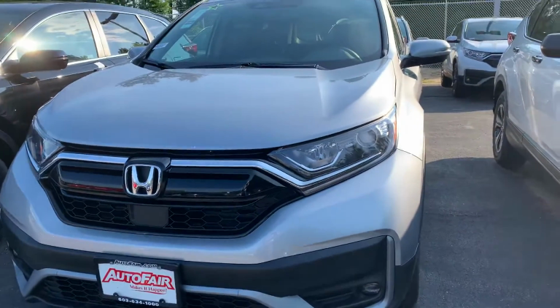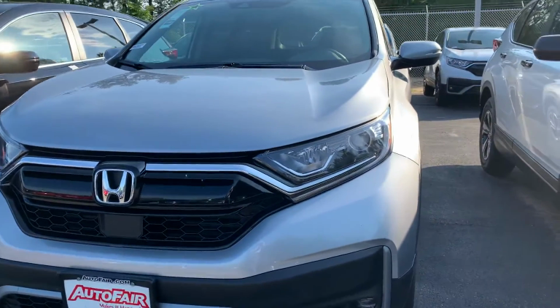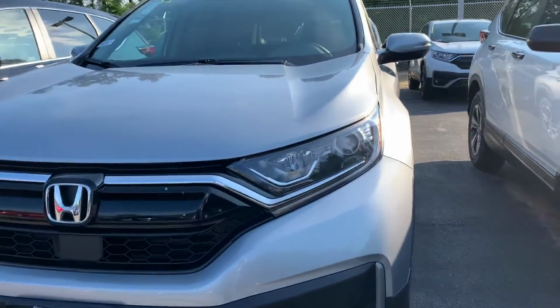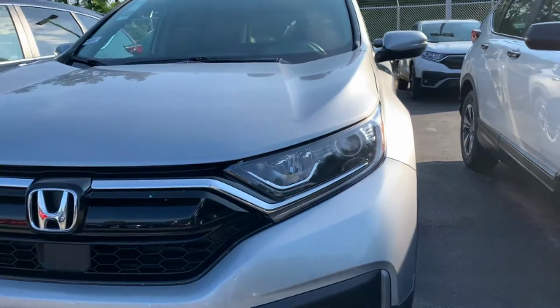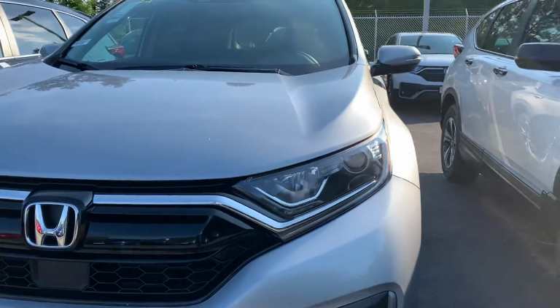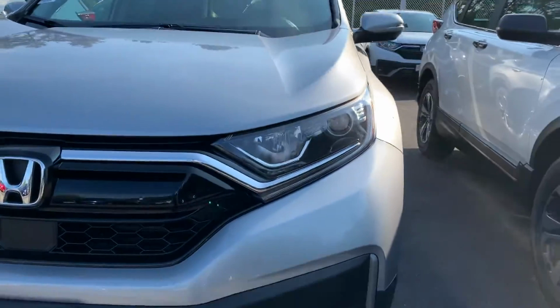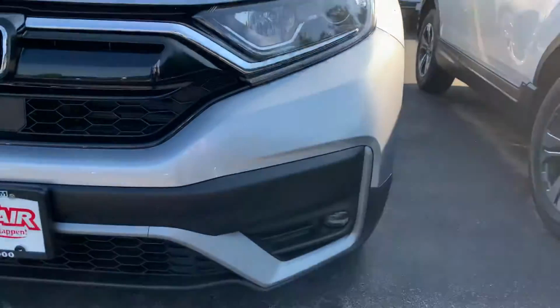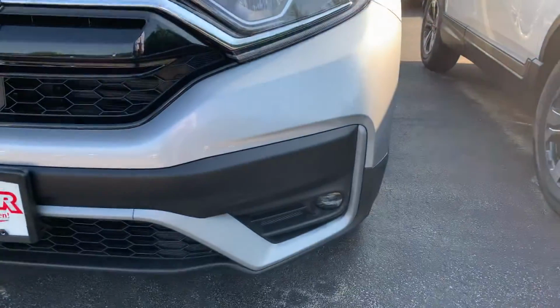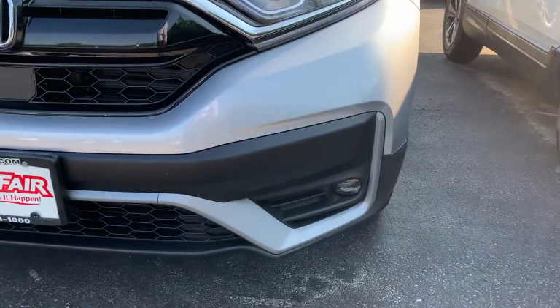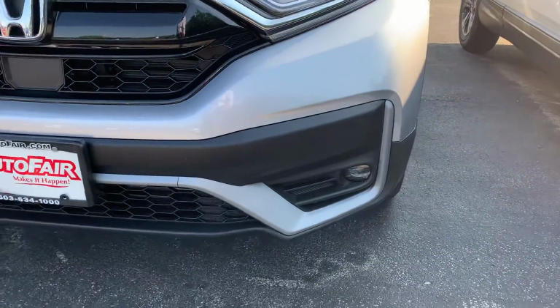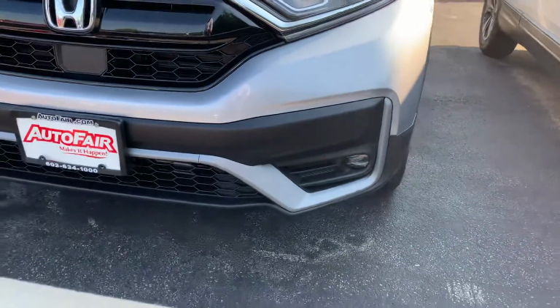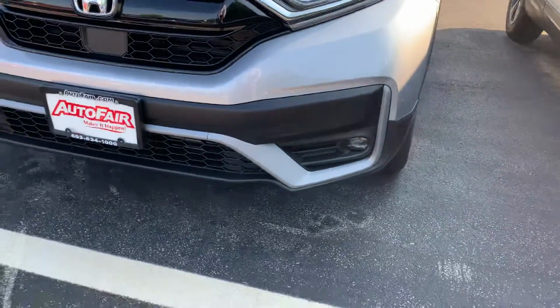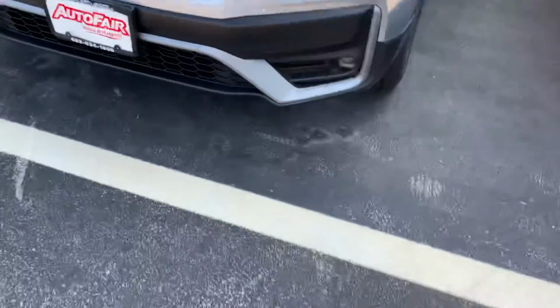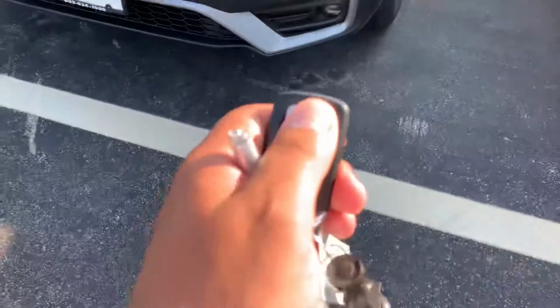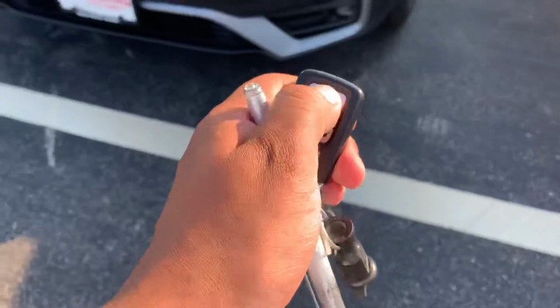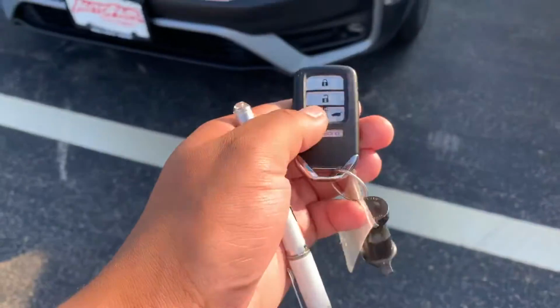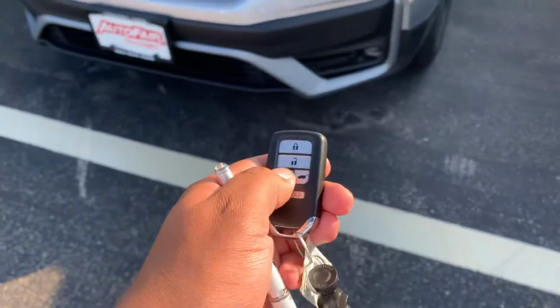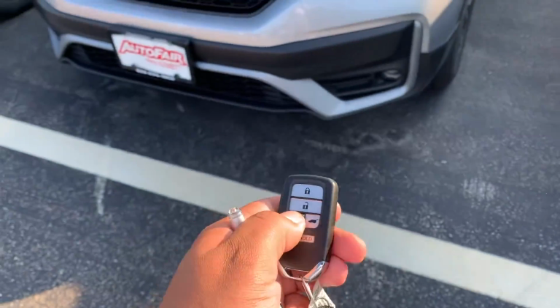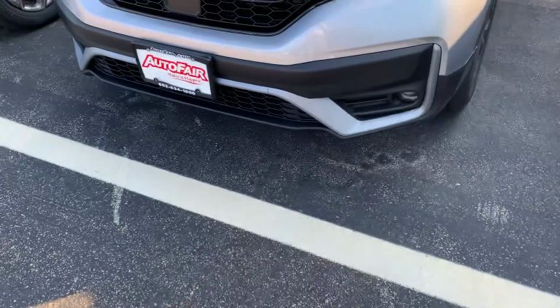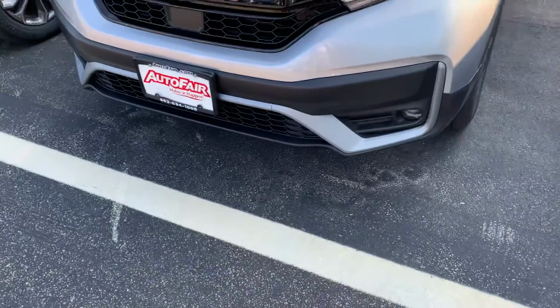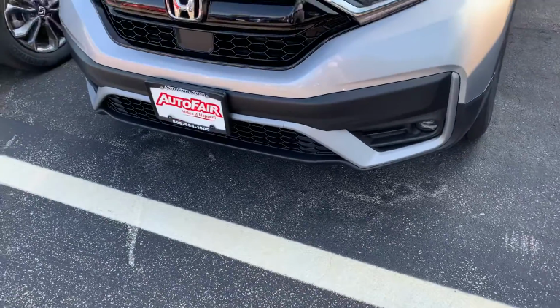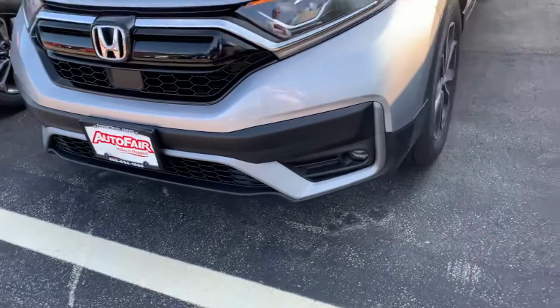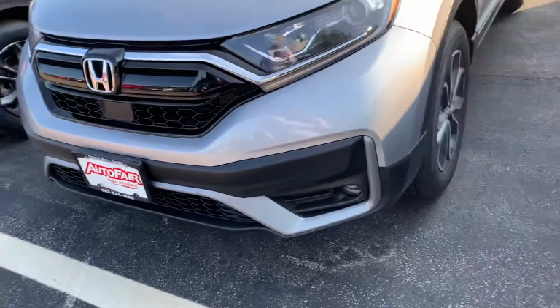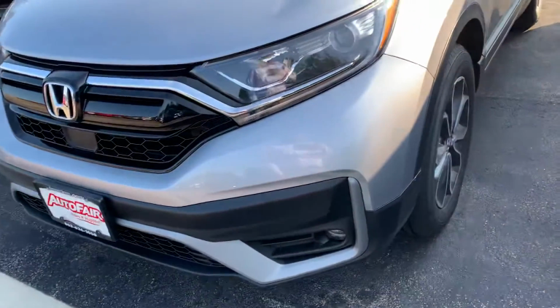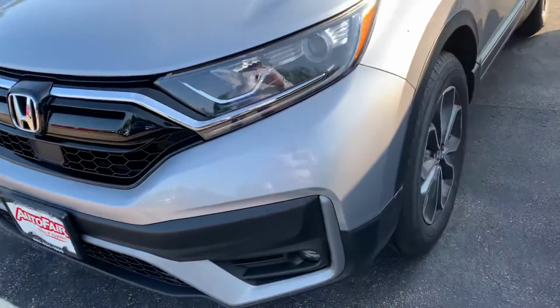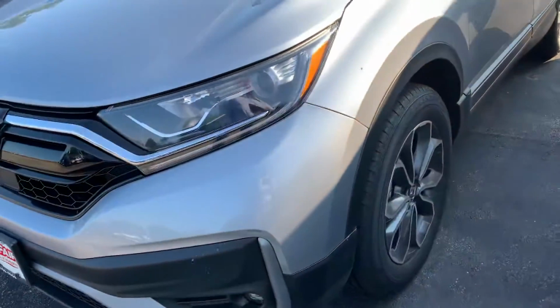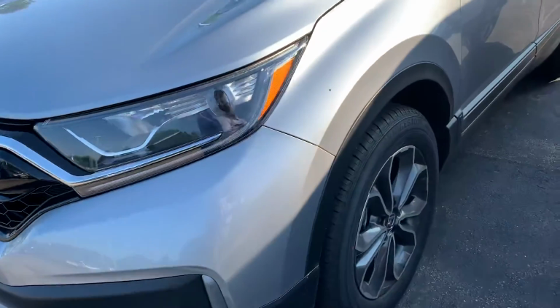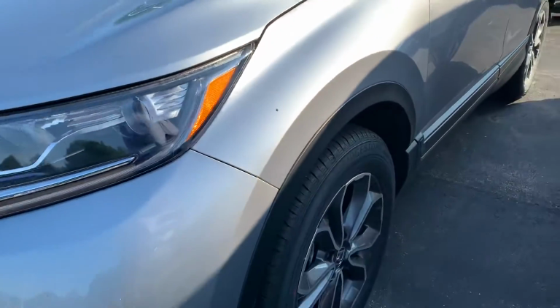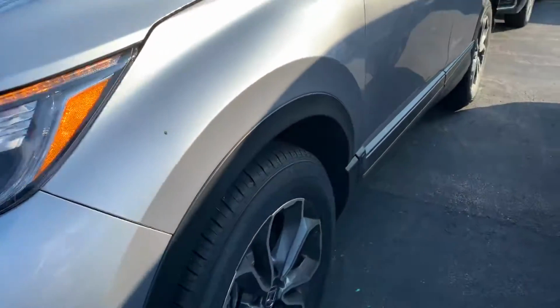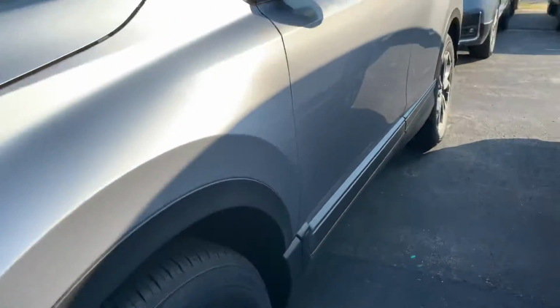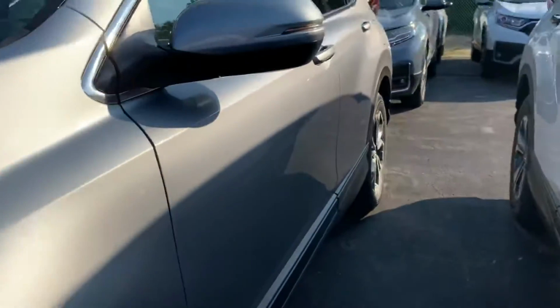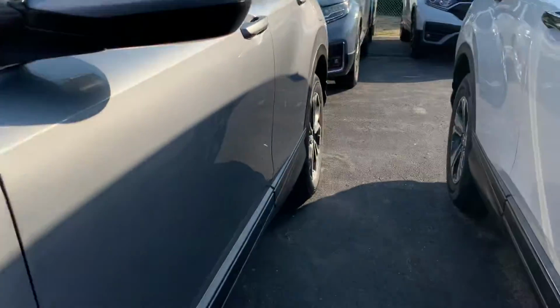You're going to have the LED daytime running headlights and premium LED fog lights in the bottom. The vehicle is equipped with a remote start system — it'll start the car and set the temperature to 72 degrees, so it's nice during the summer and the winter as well.